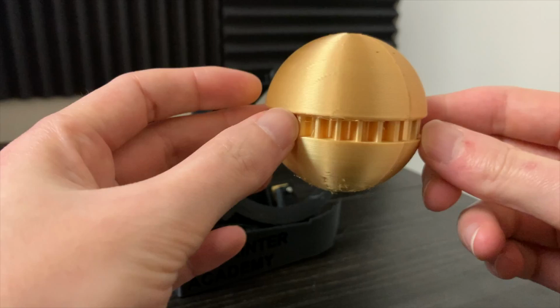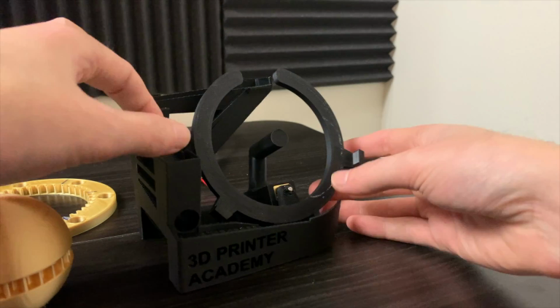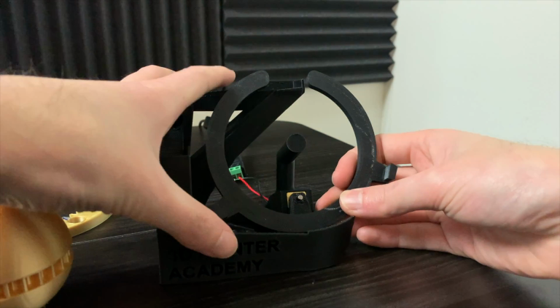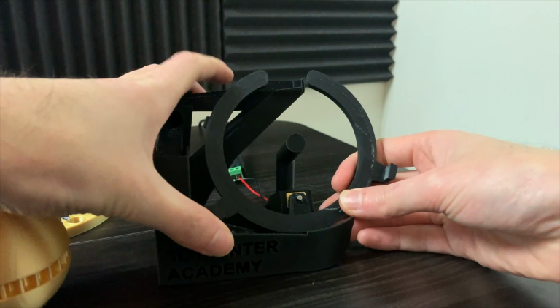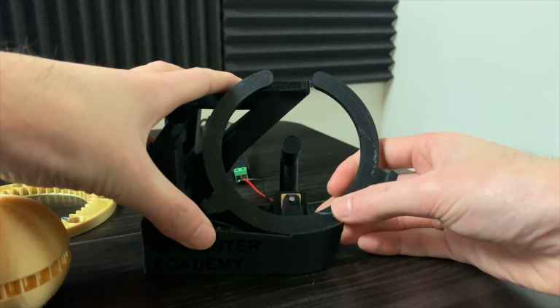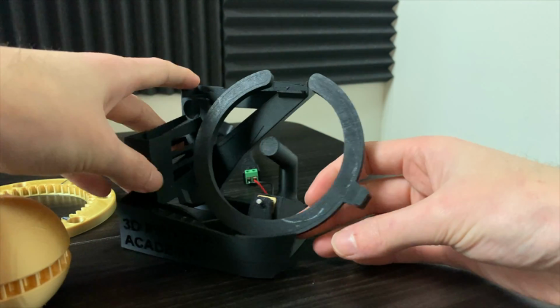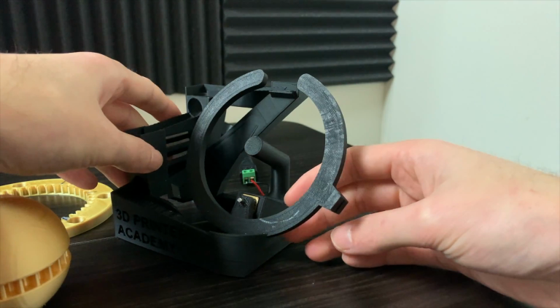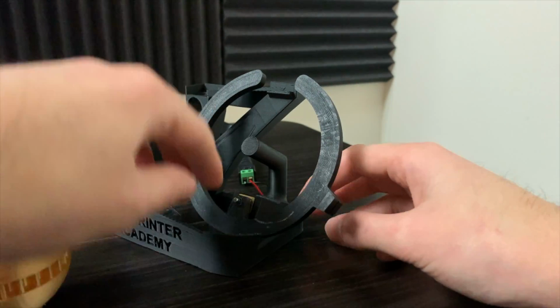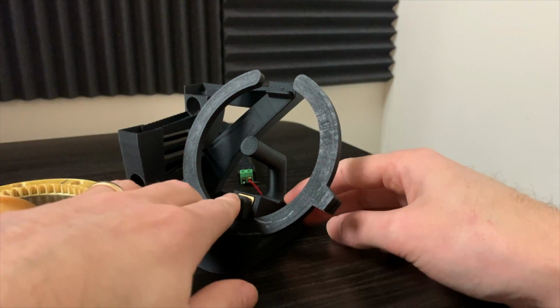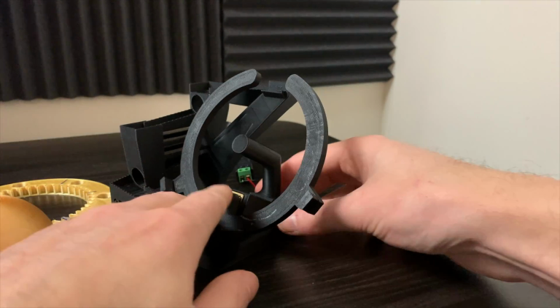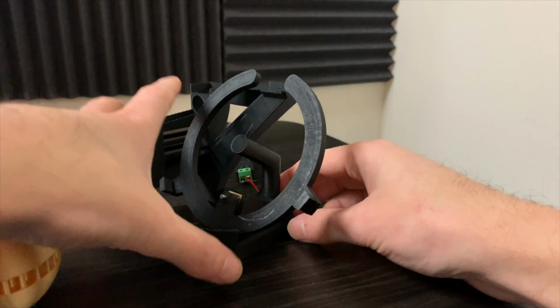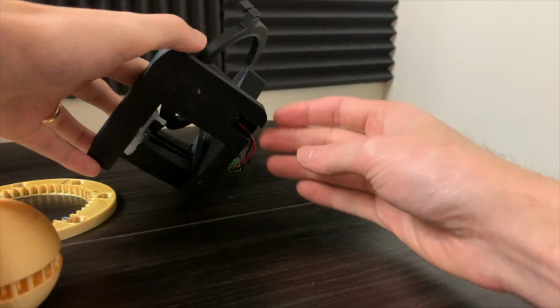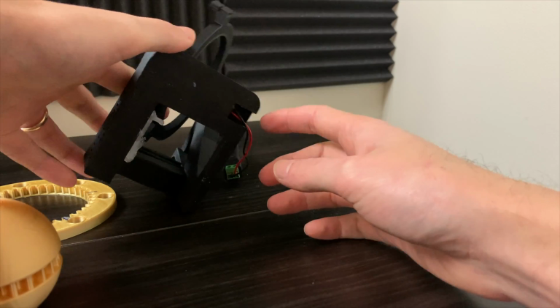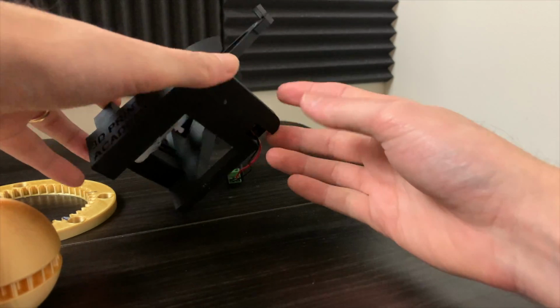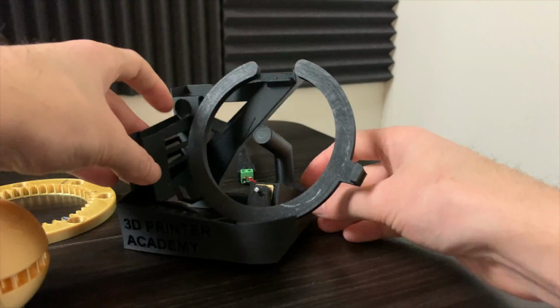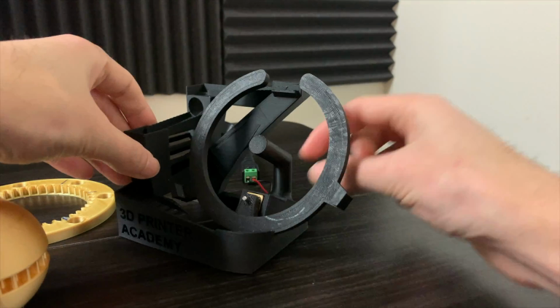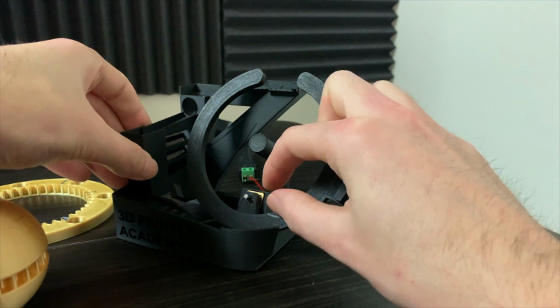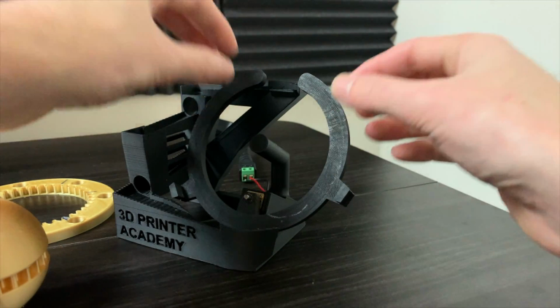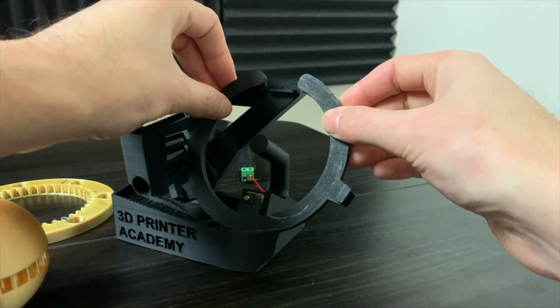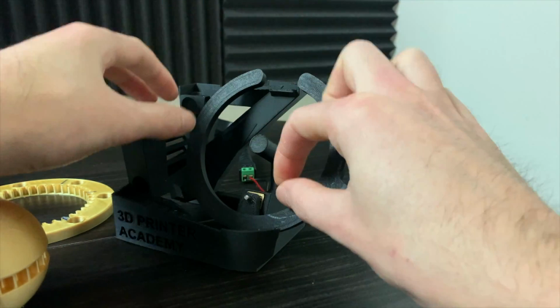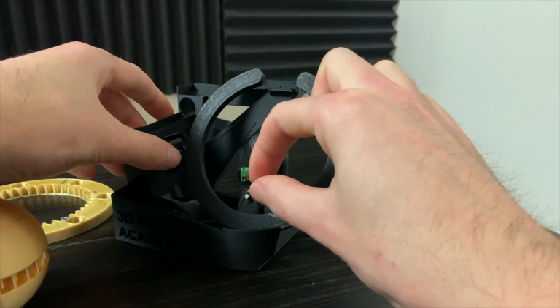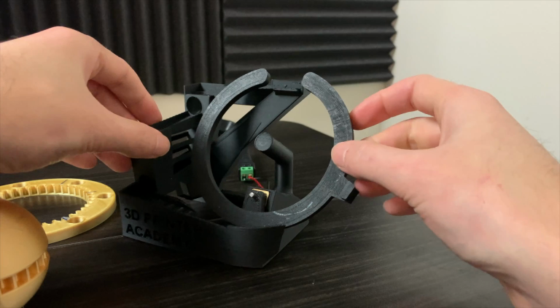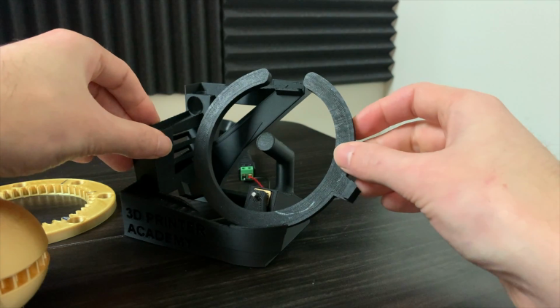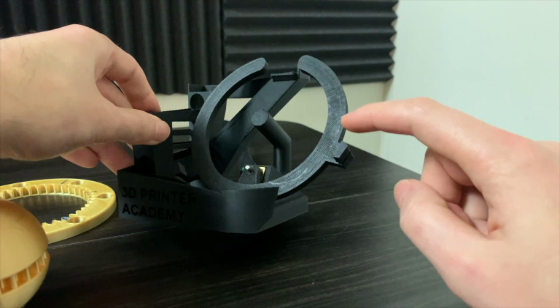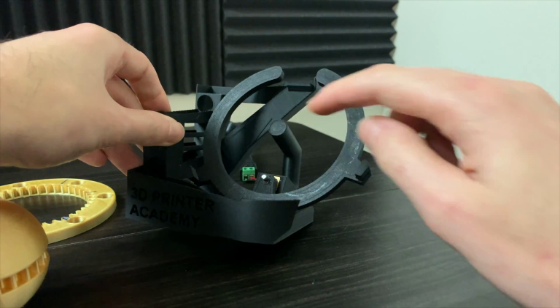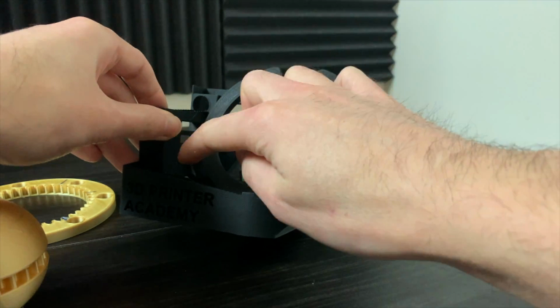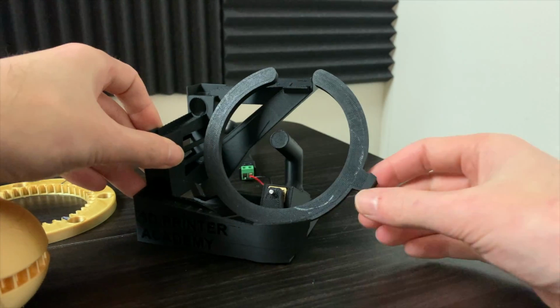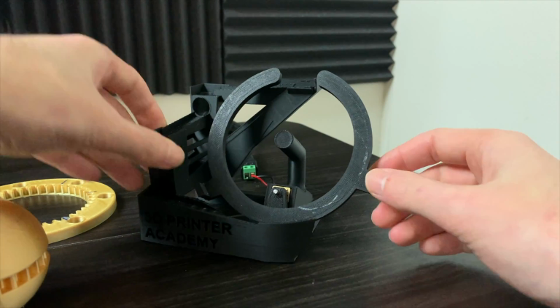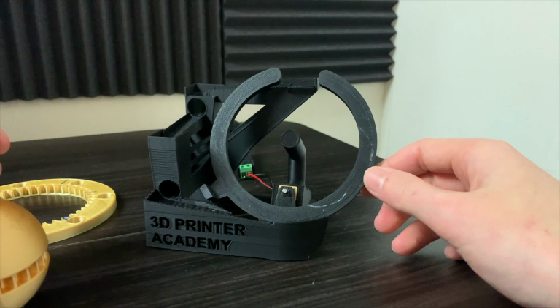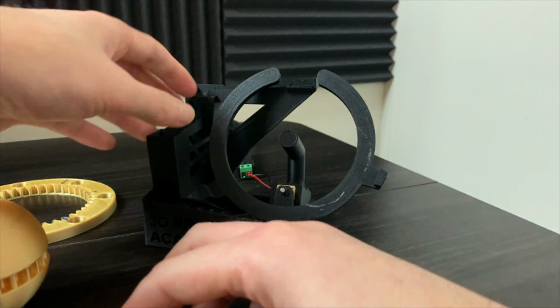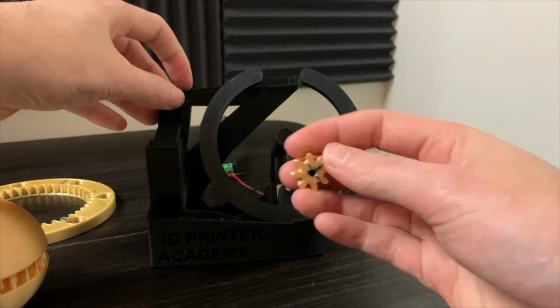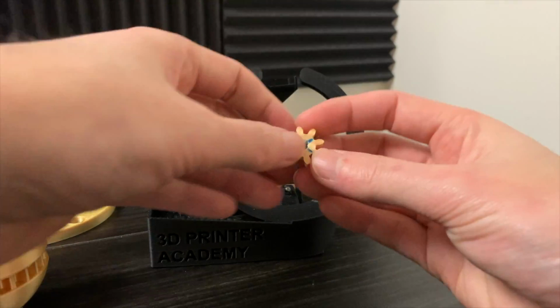At this point, I remembered that I did hot glue my motor into the machine, and that won't allow me to take off the ring support structure. The motor shaft slides through the ring support structure there. There are also these two smaller pieces that hold the ring in place.